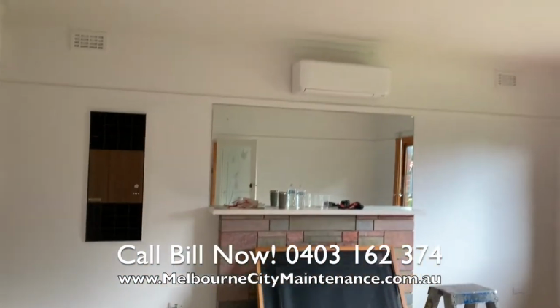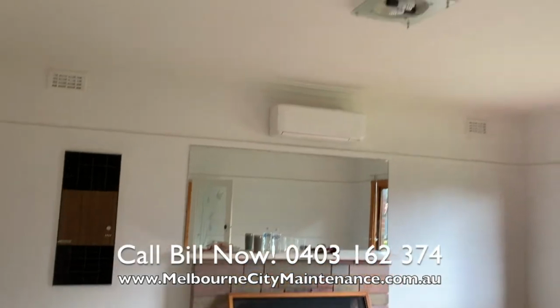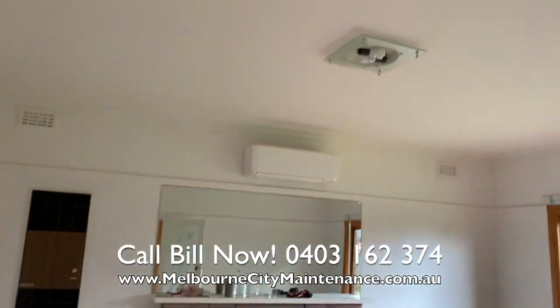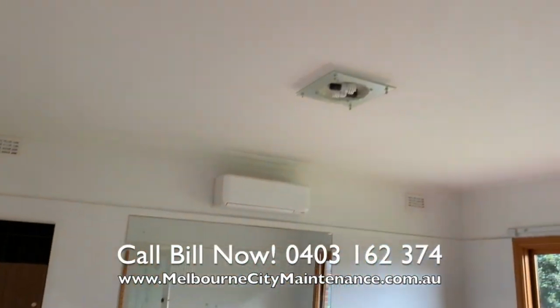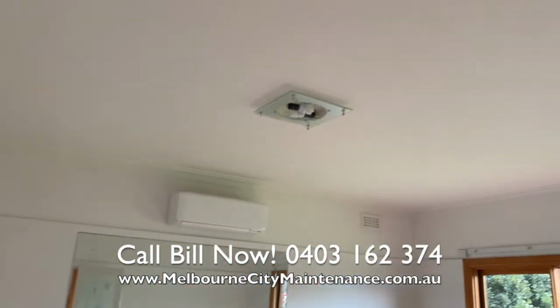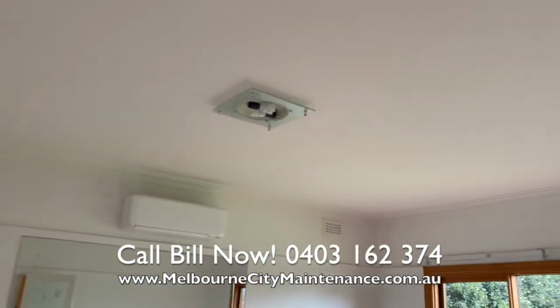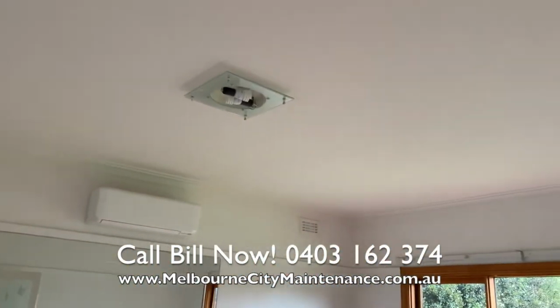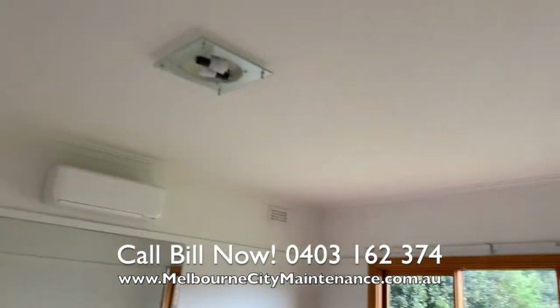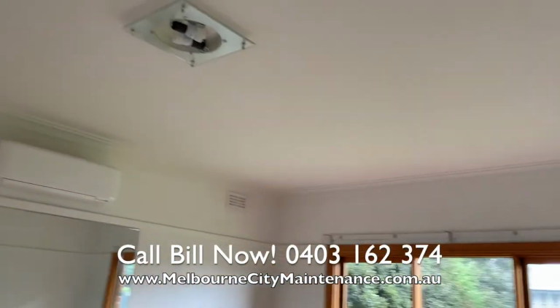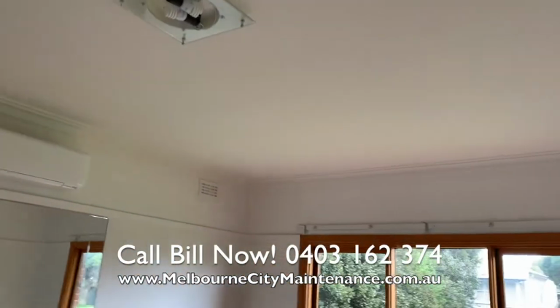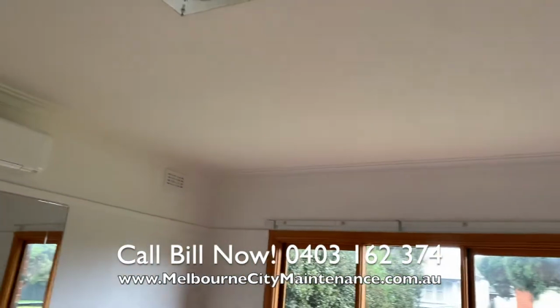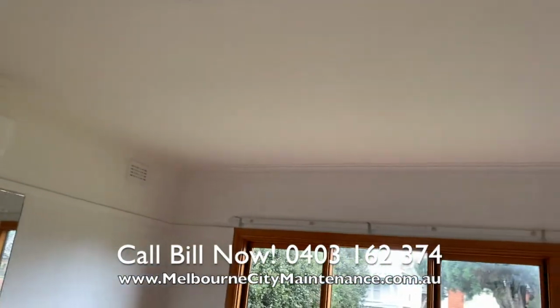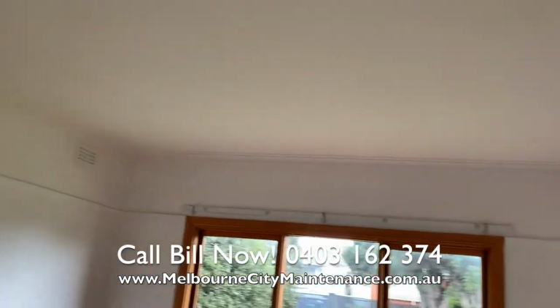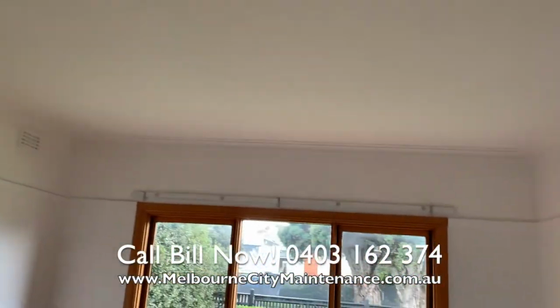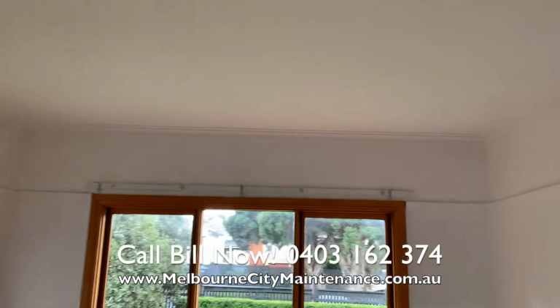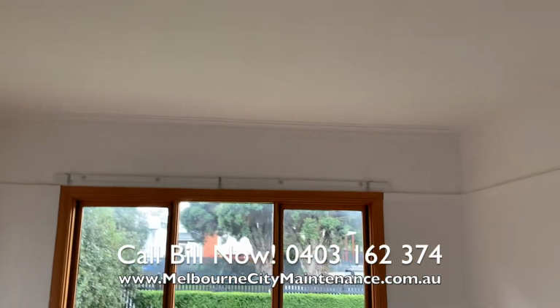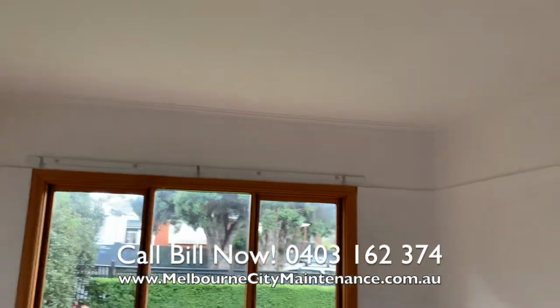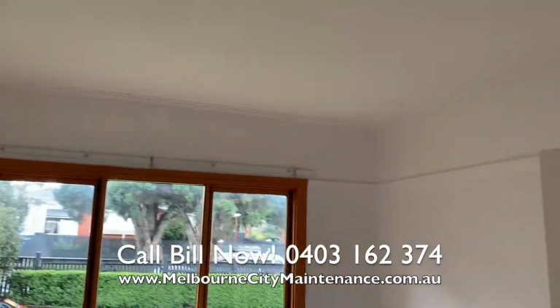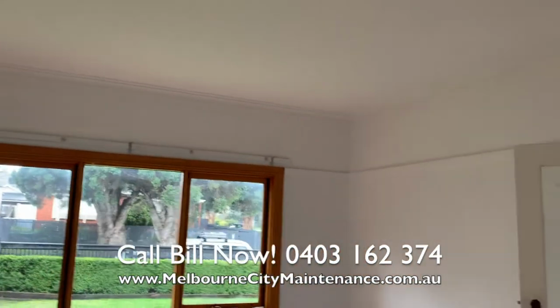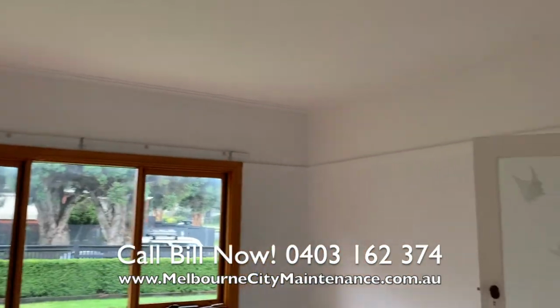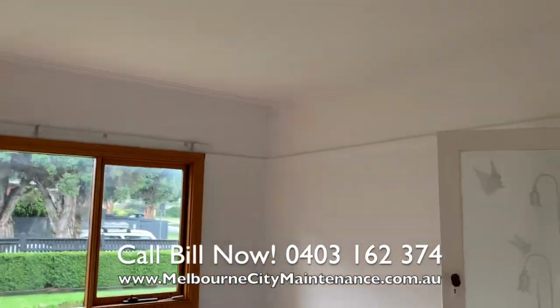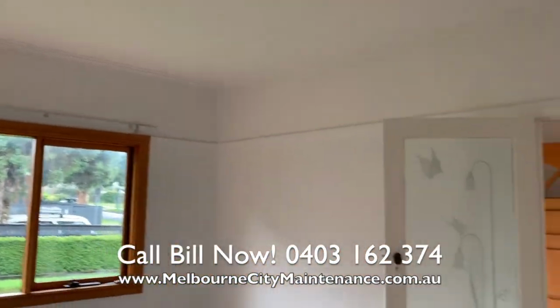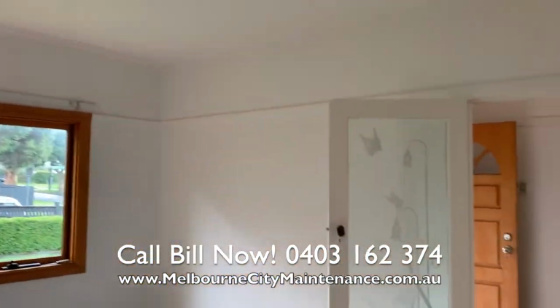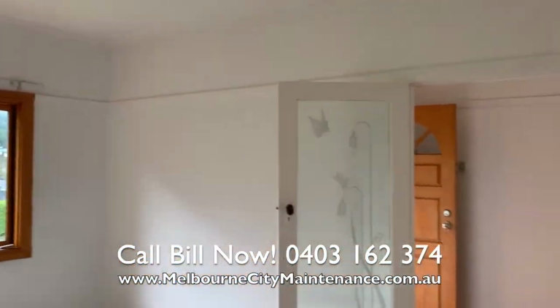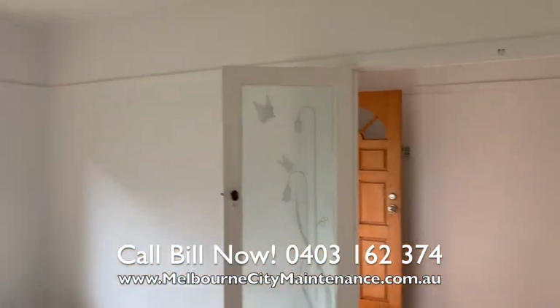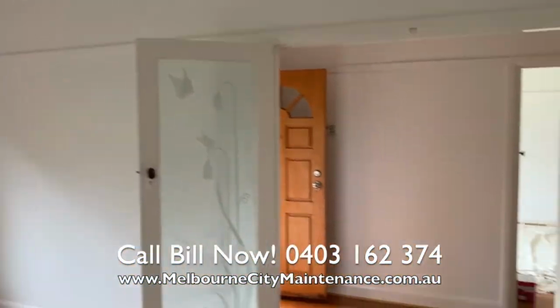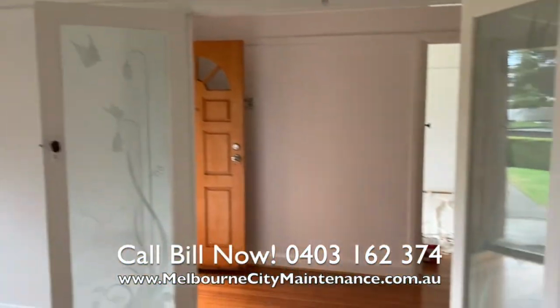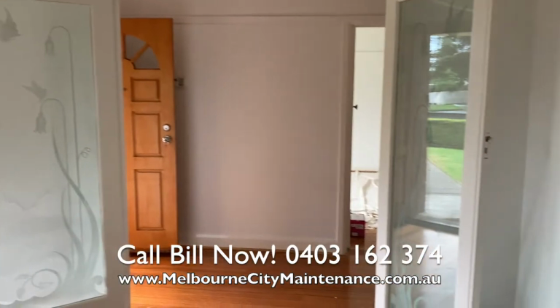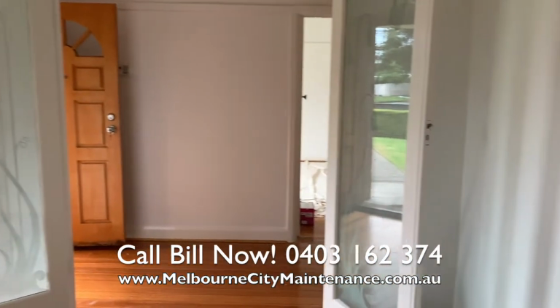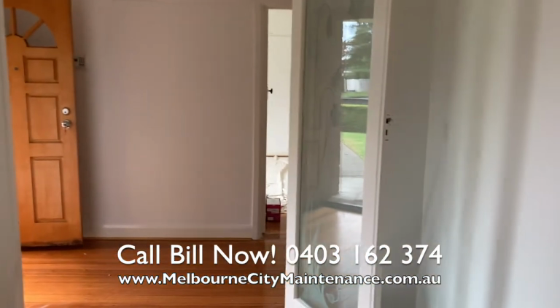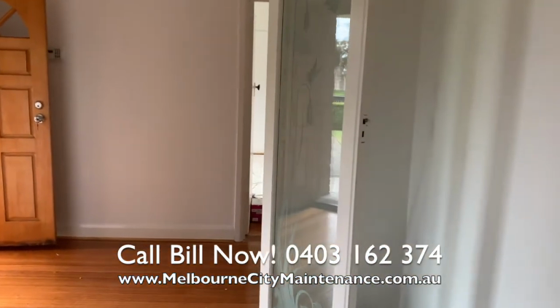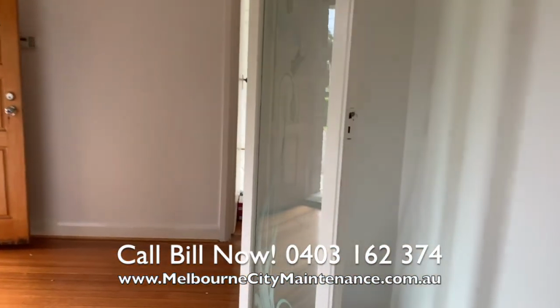Even though there was a long time, the house was in really good condition and there's not much of a before and after here, but we did go in and remove the curtains. We repaired all the little gaps and cracks that may have occurred over the years.